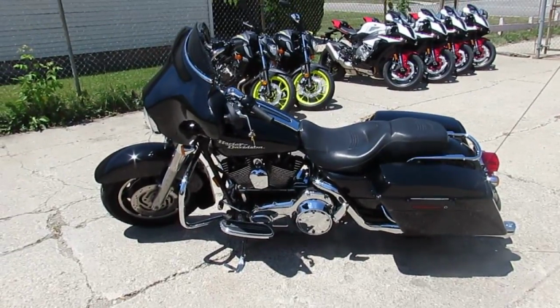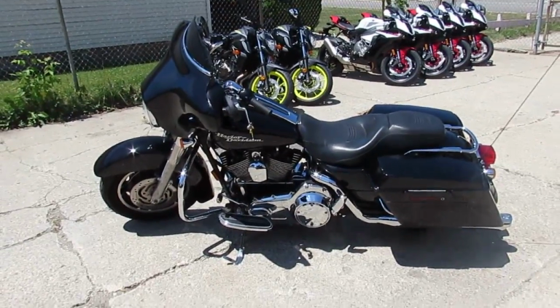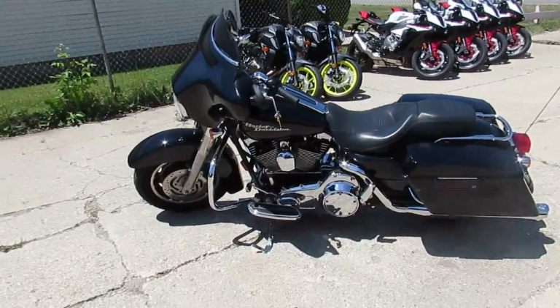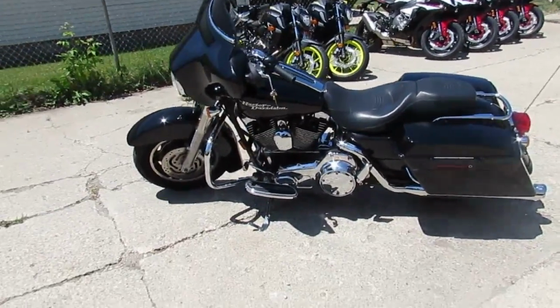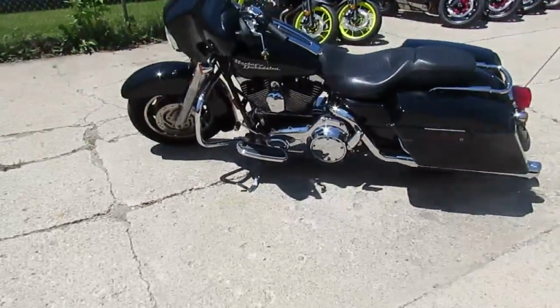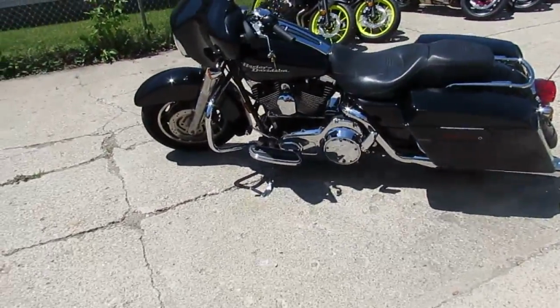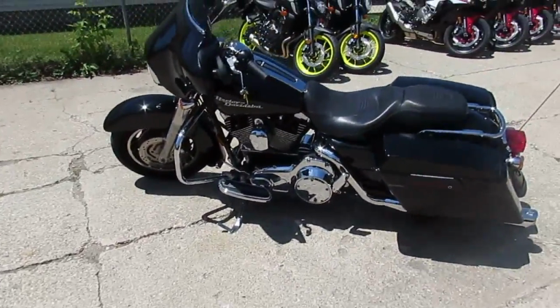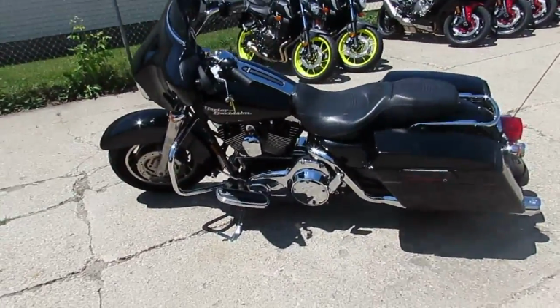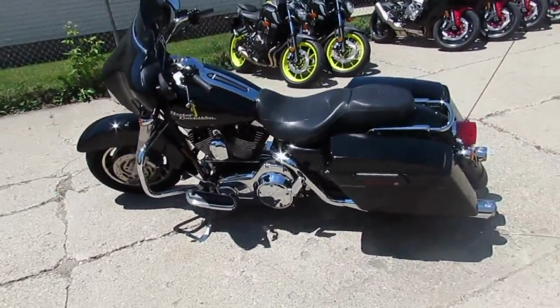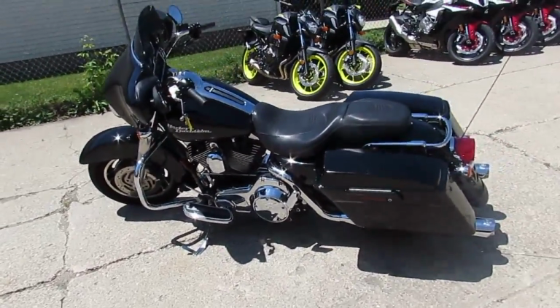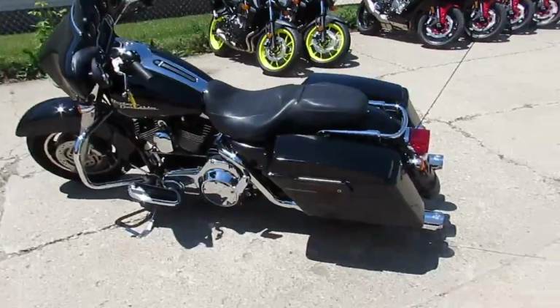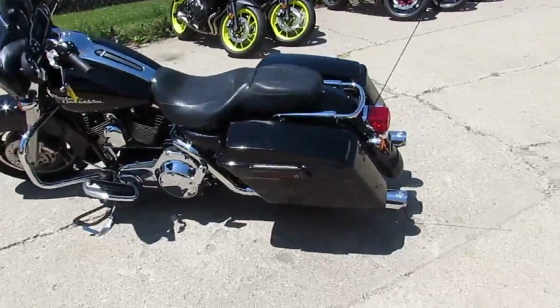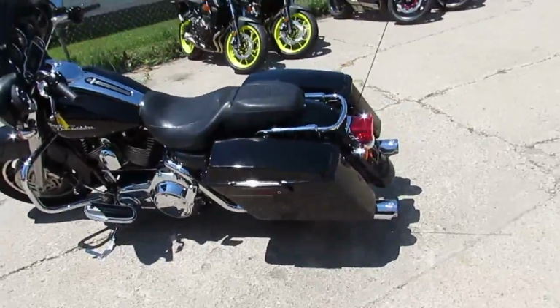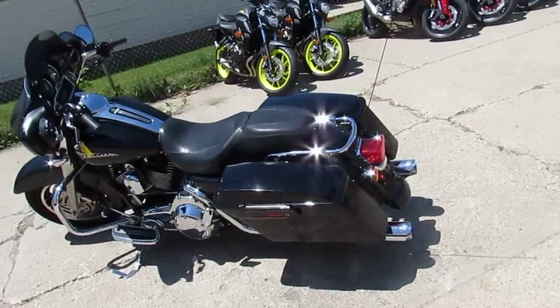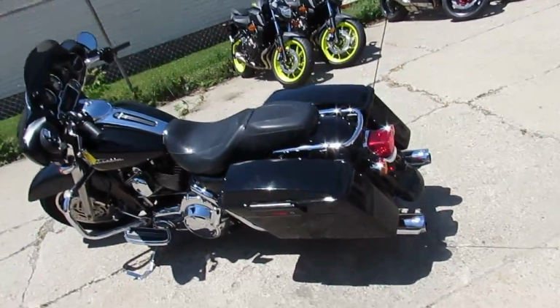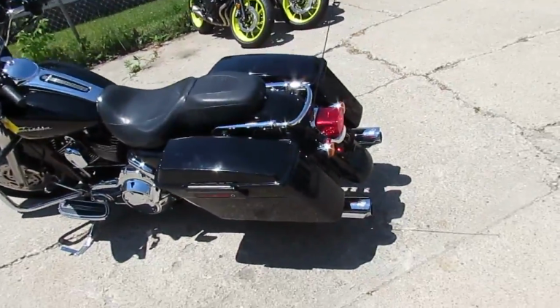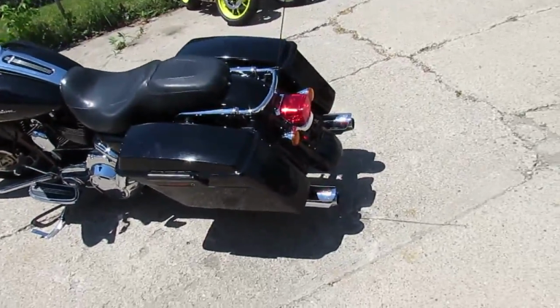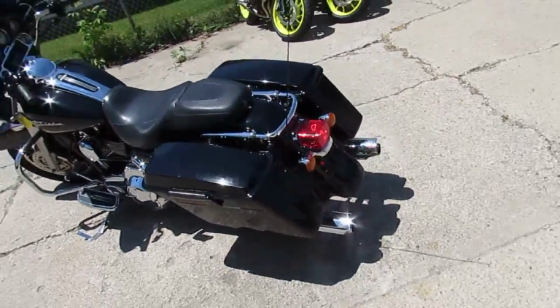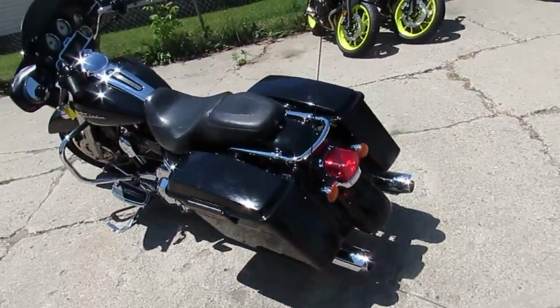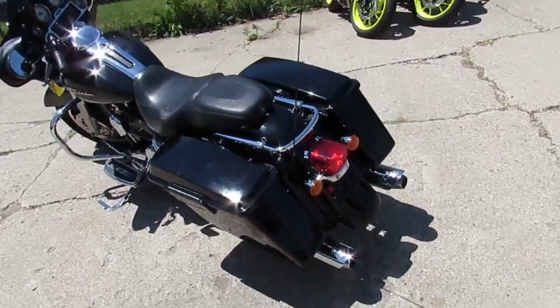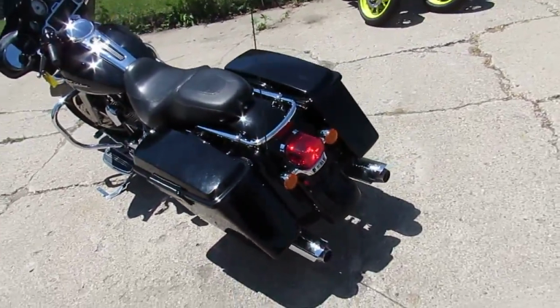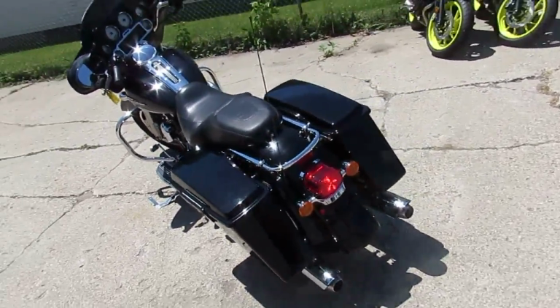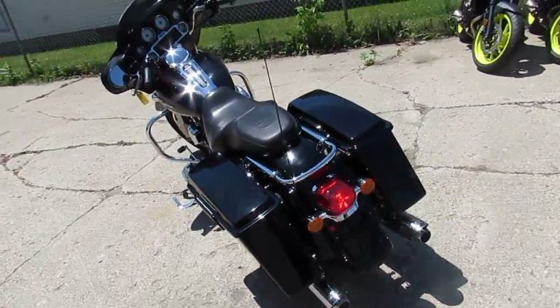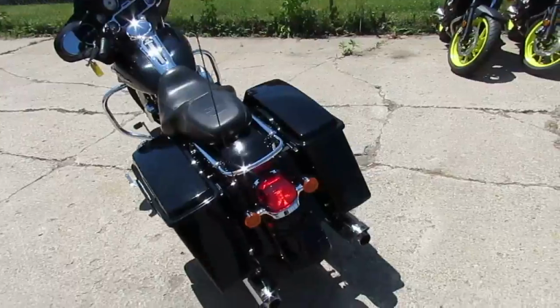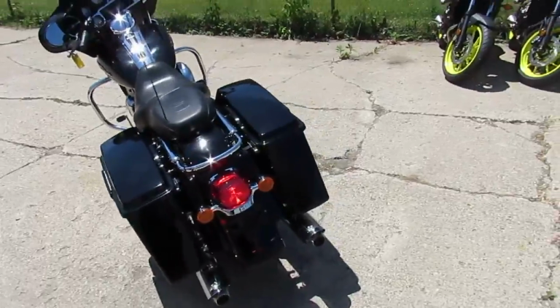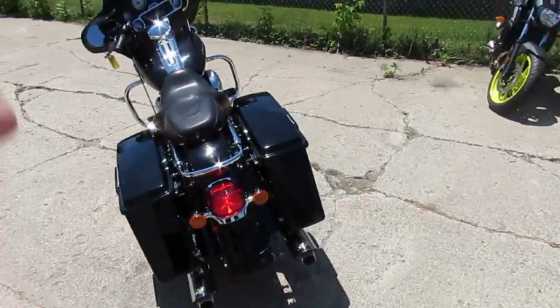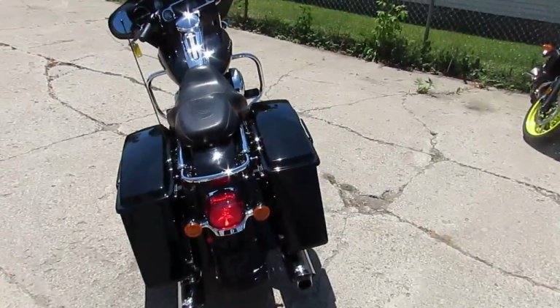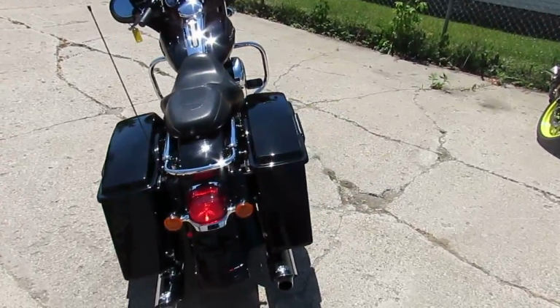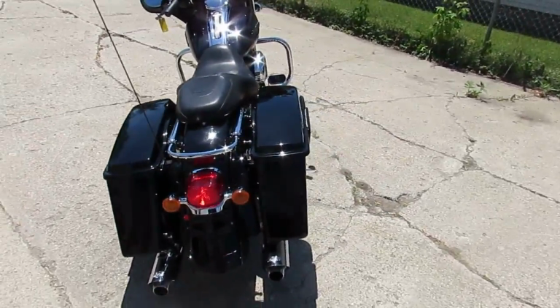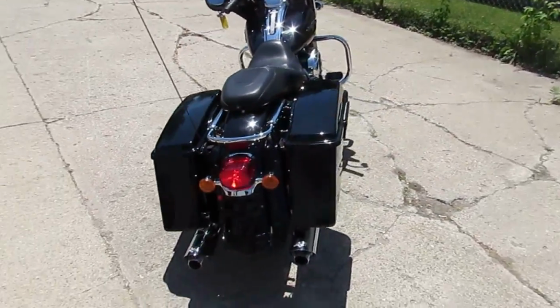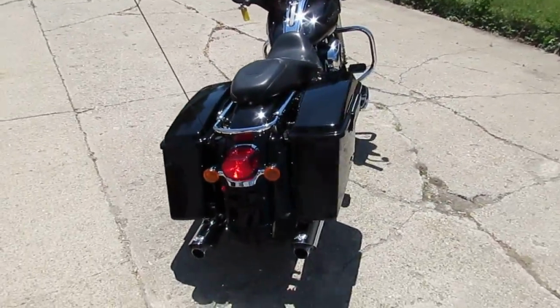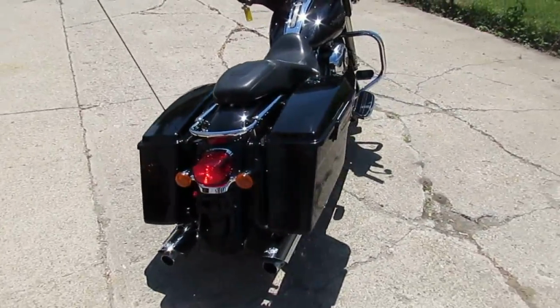Hey guys, it's Approval Powersports. Beautiful sunny day, 80 degrees, everybody's out on their bikes — it's season to ride. The one we're doing a video on today is a 2007 Harley Davidson Street Glide.